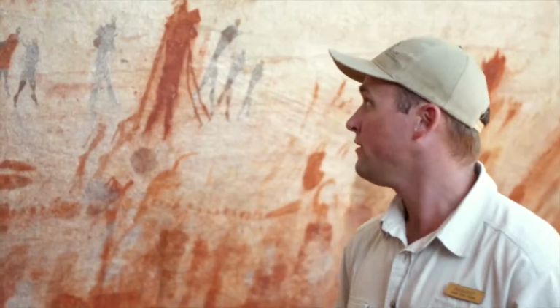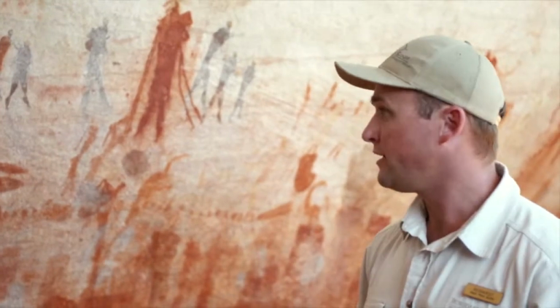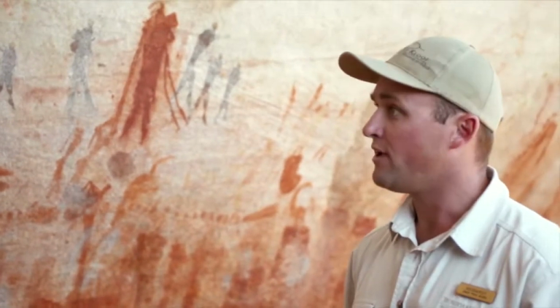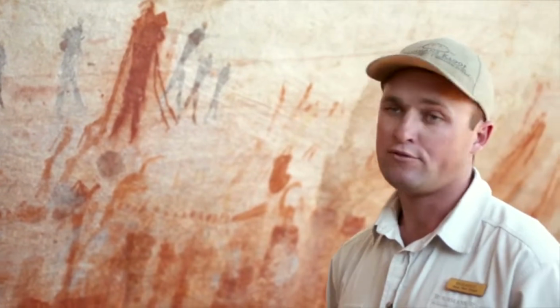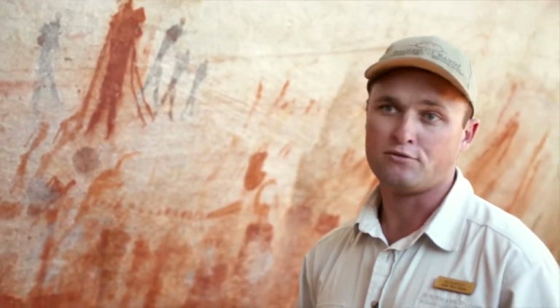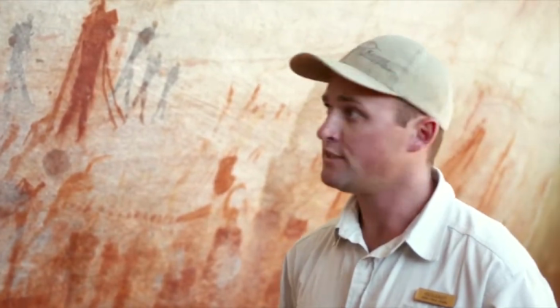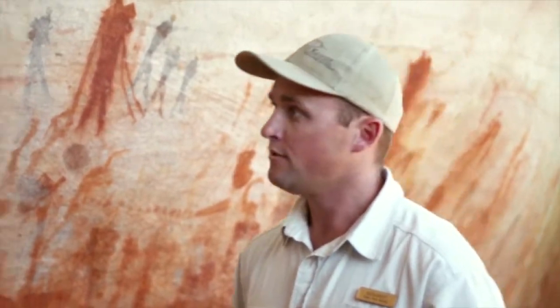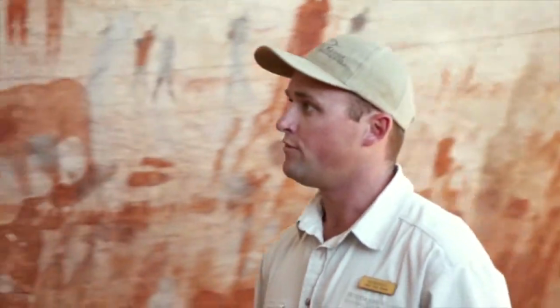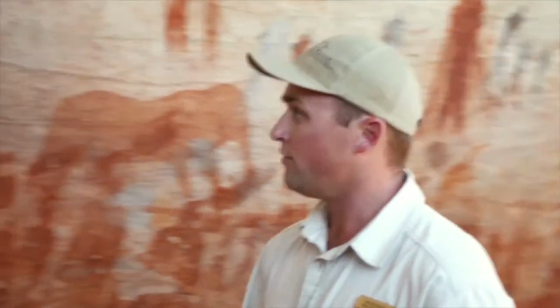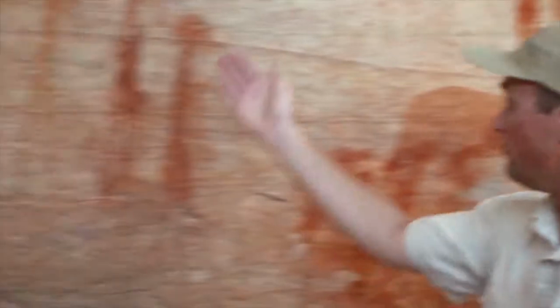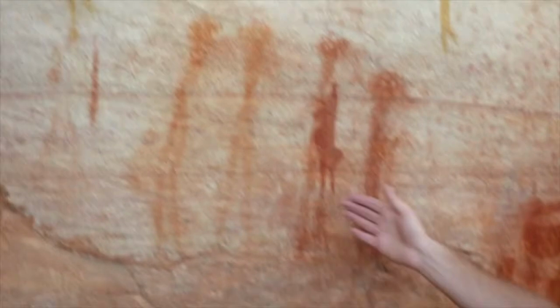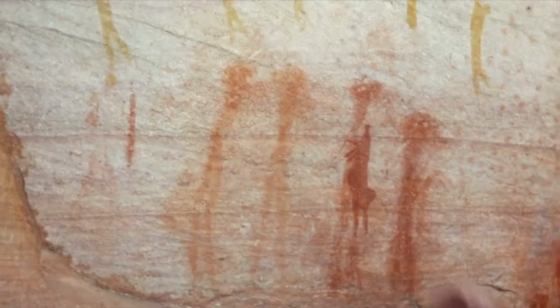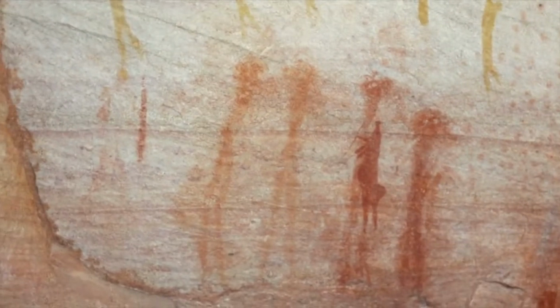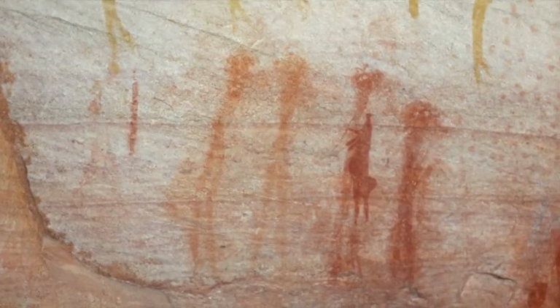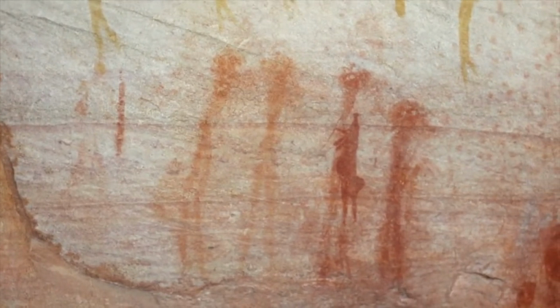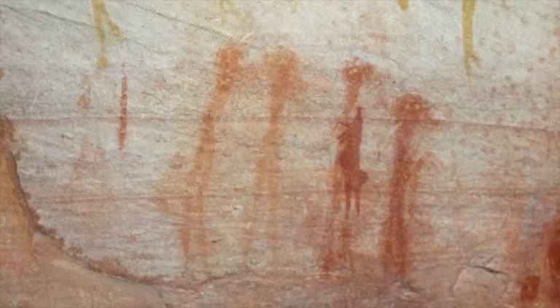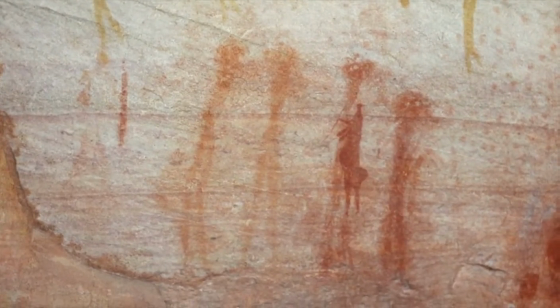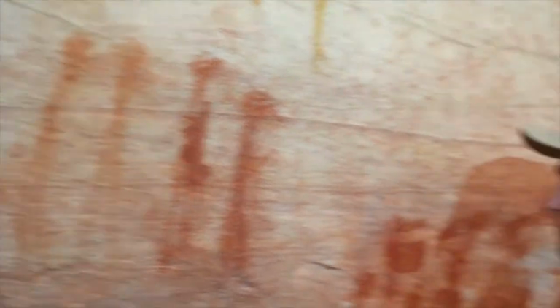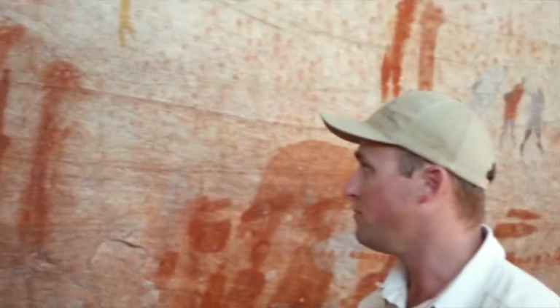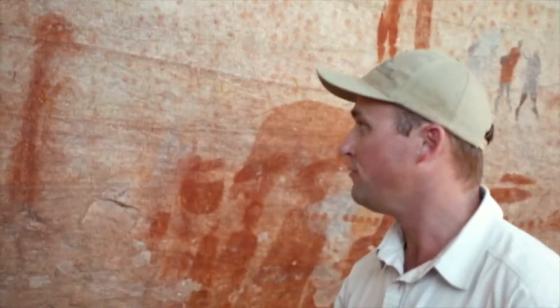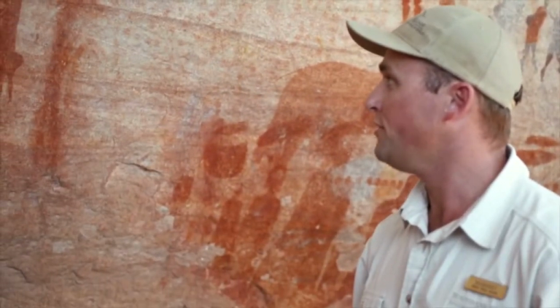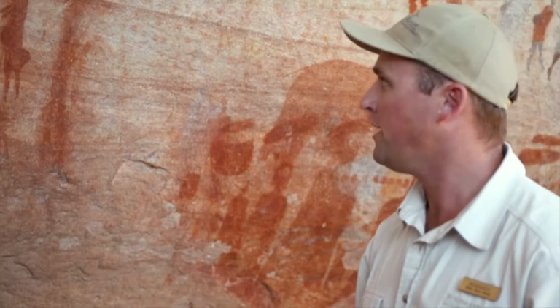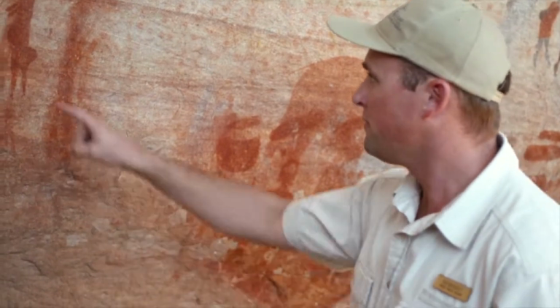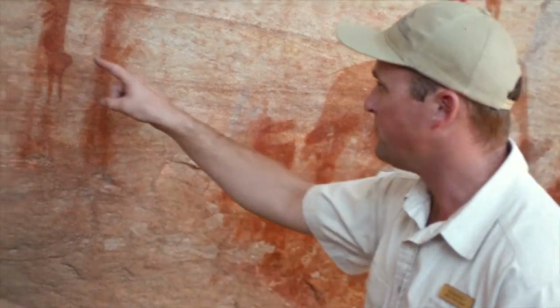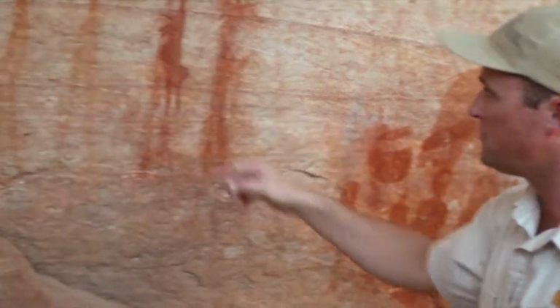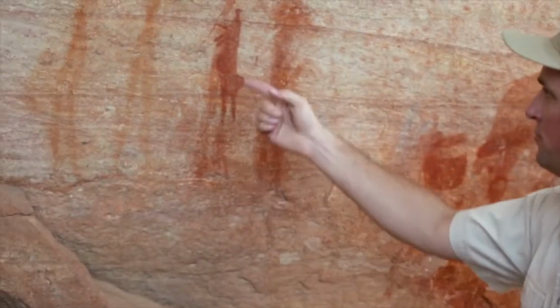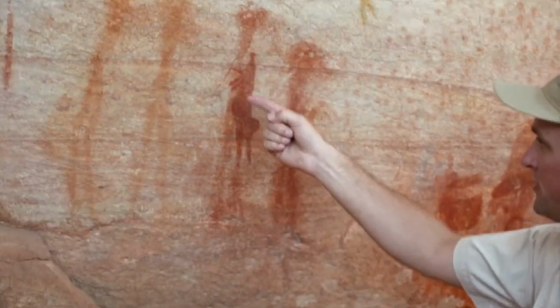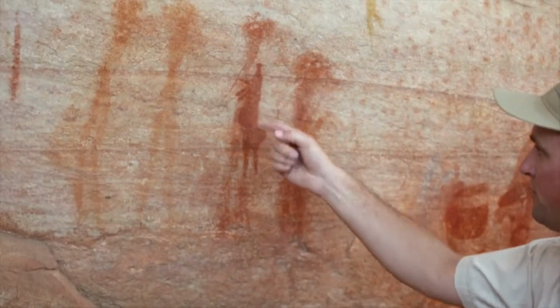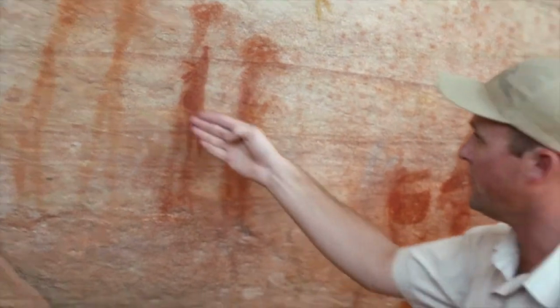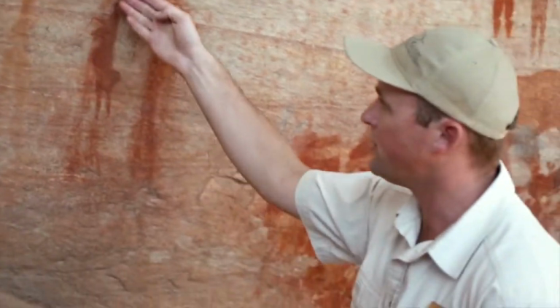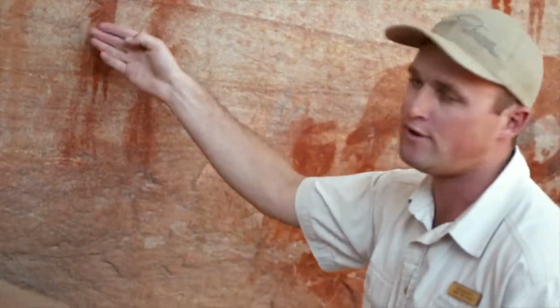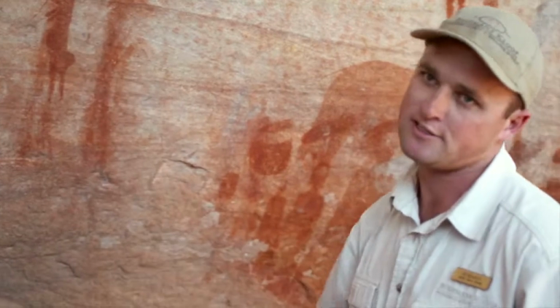Now at this site we have quite a few special figures. One of the unique and amazing figures is this one up here — a beautiful female figure. Females have been painted in quite a unique way: nice big bums, breasts have been depicted, and you will also find a digging stick.